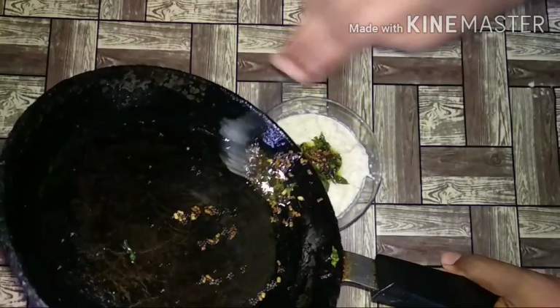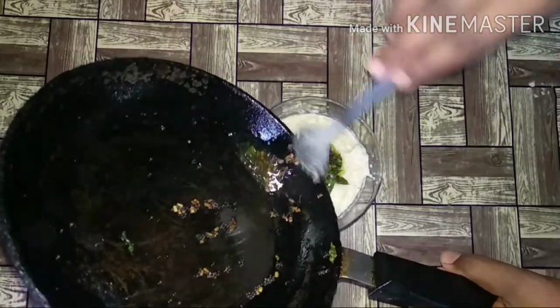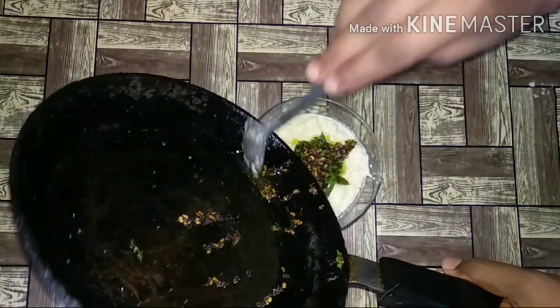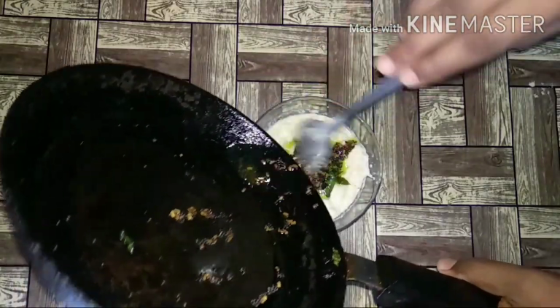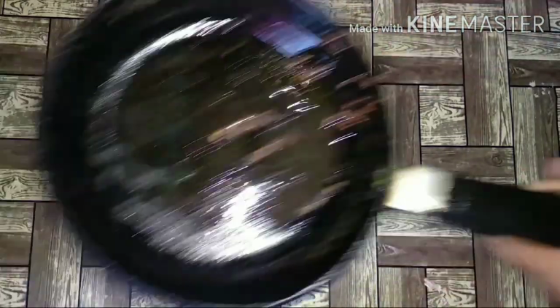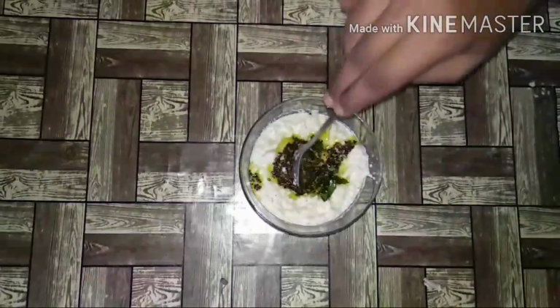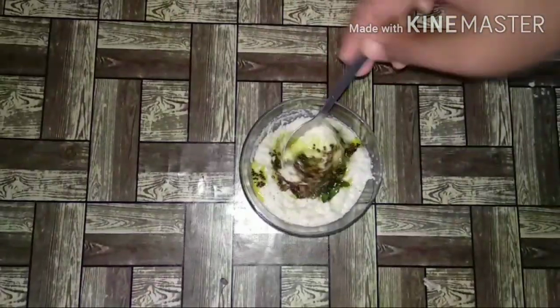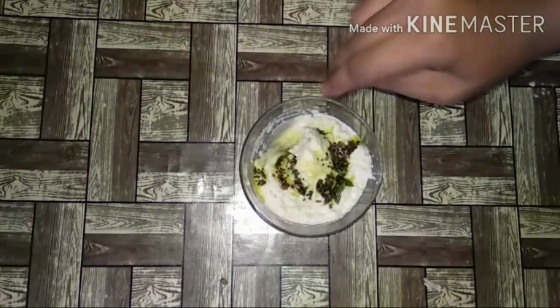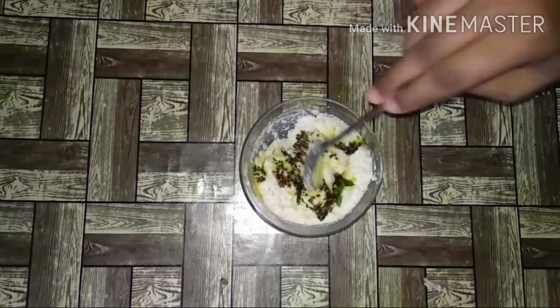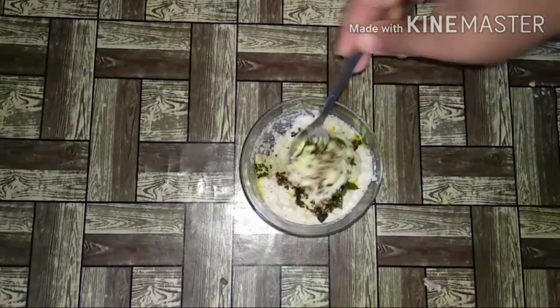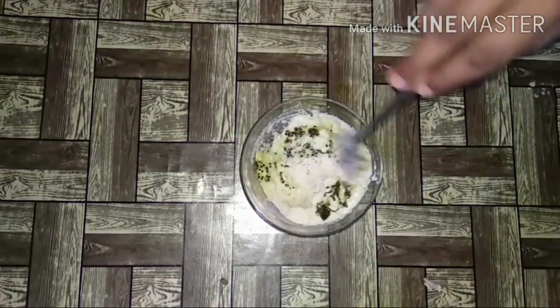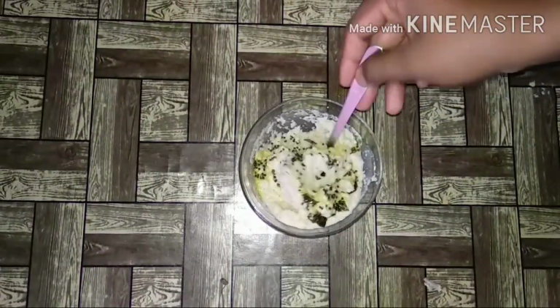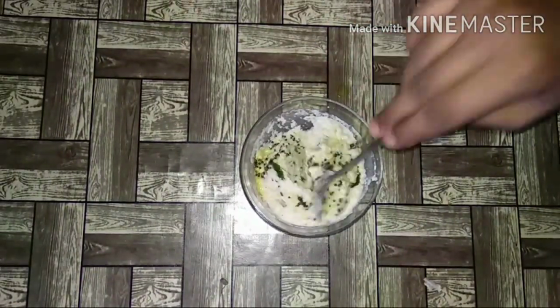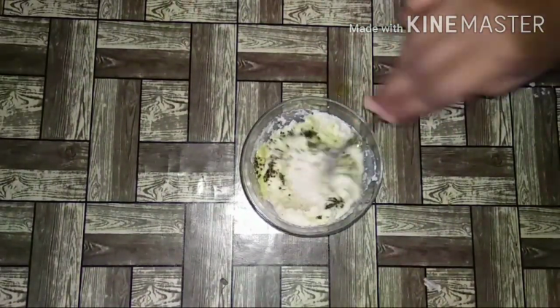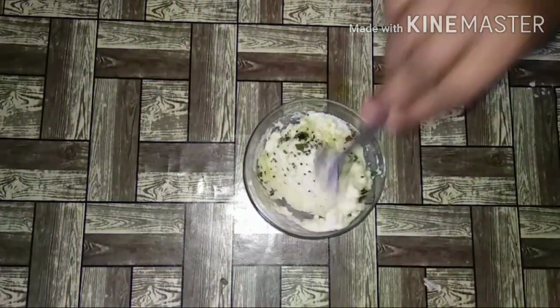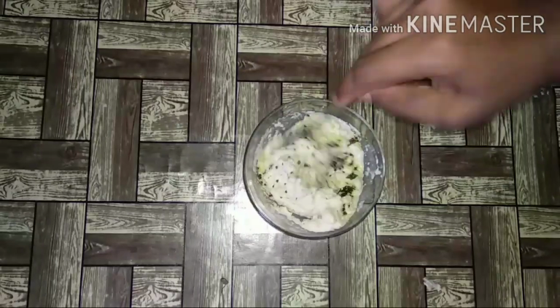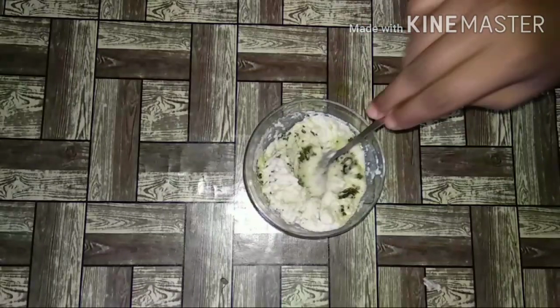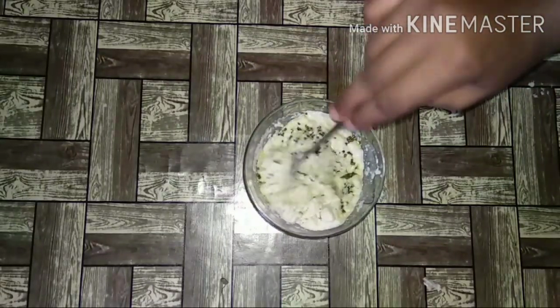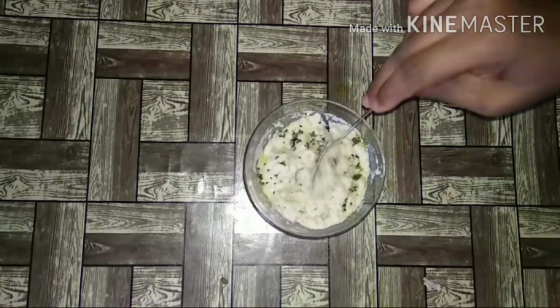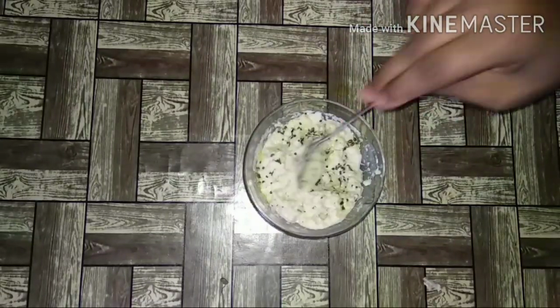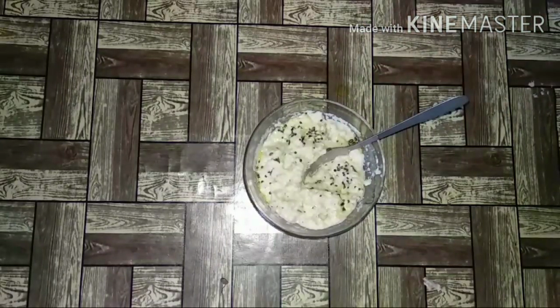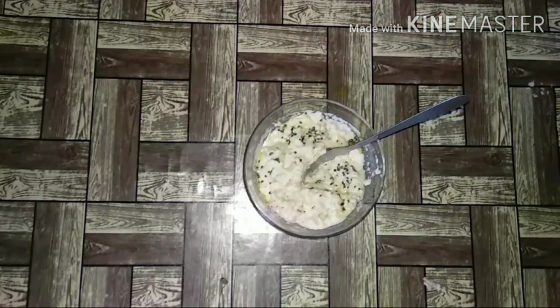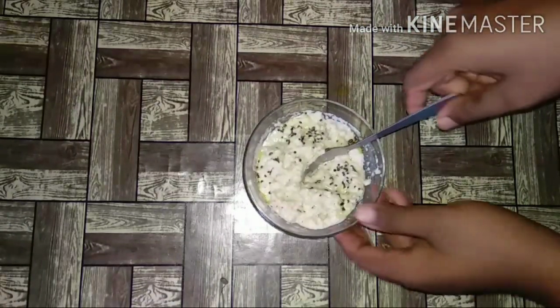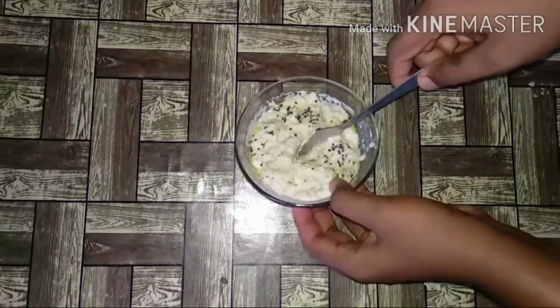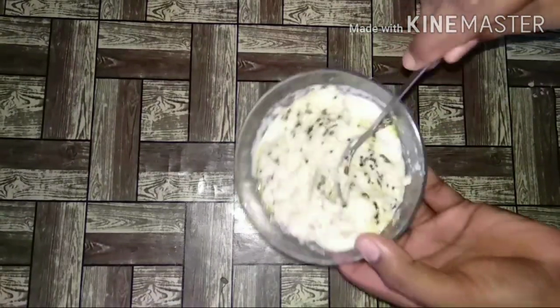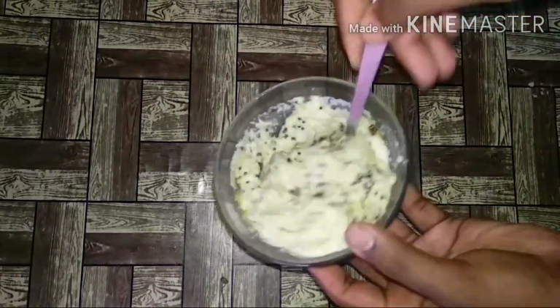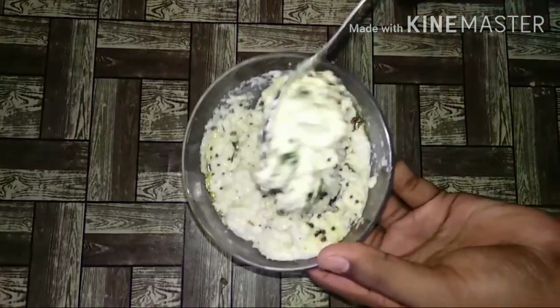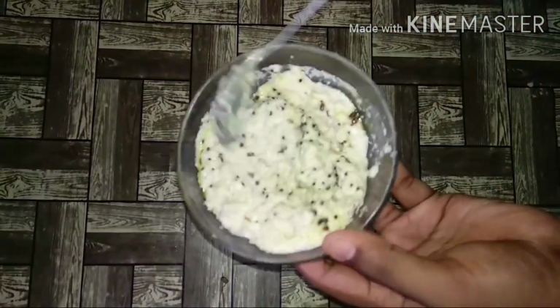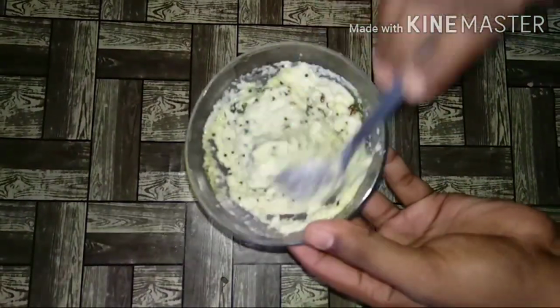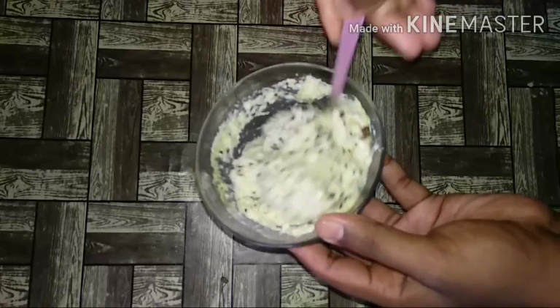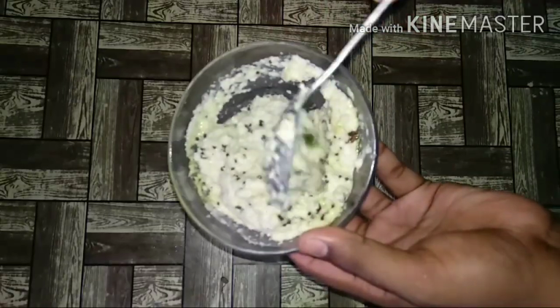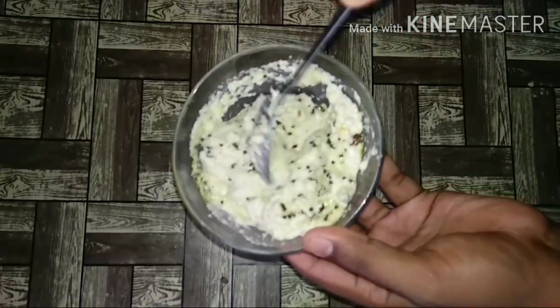Hello everyone, how are you? Welcome to the channel. I'm going to show you how to make a recipe for today.